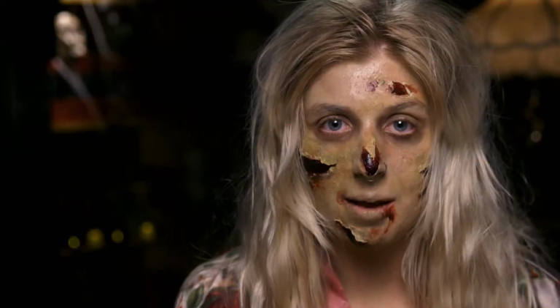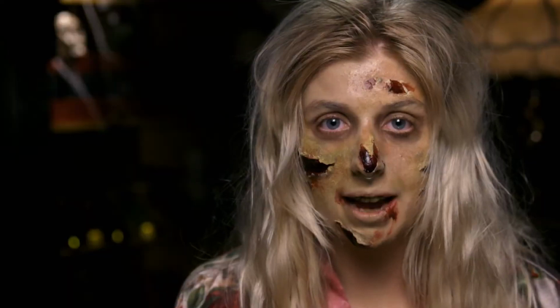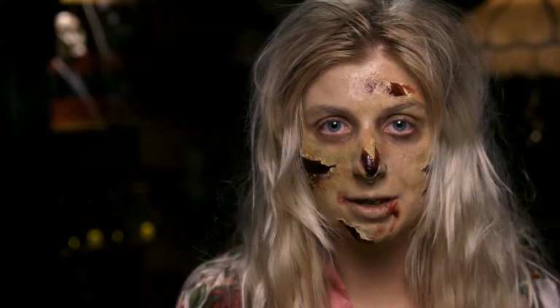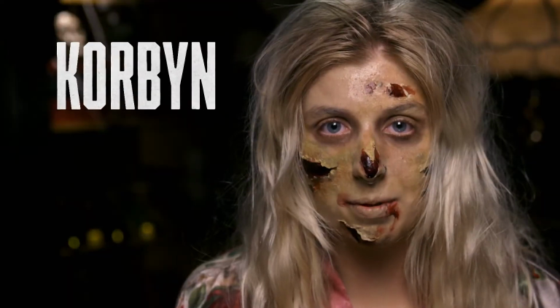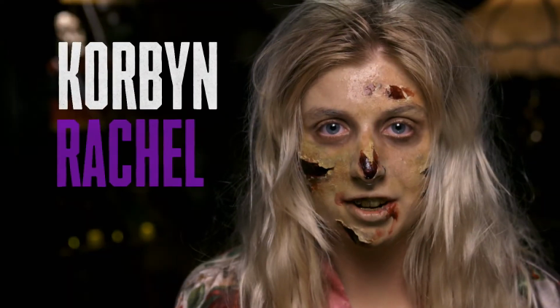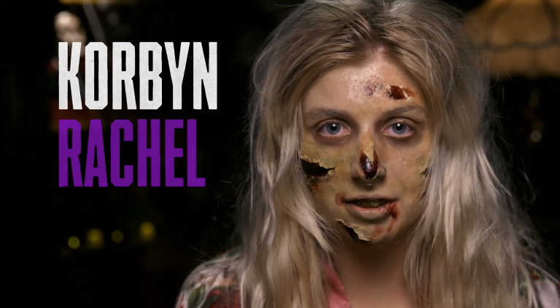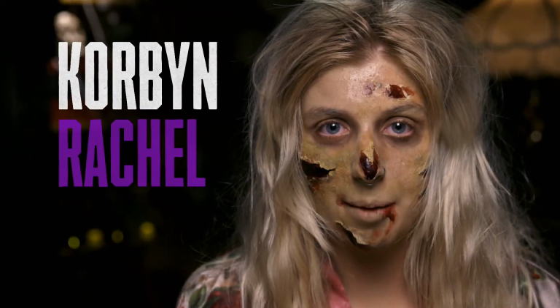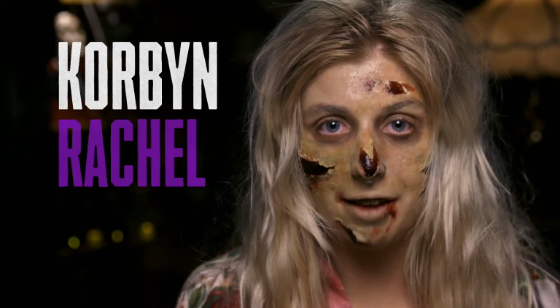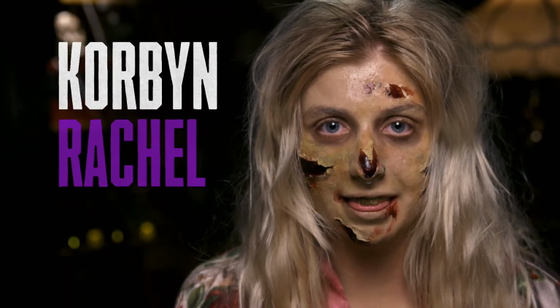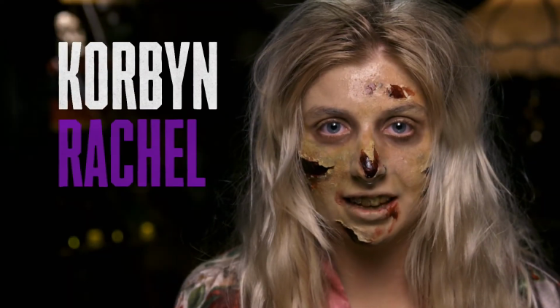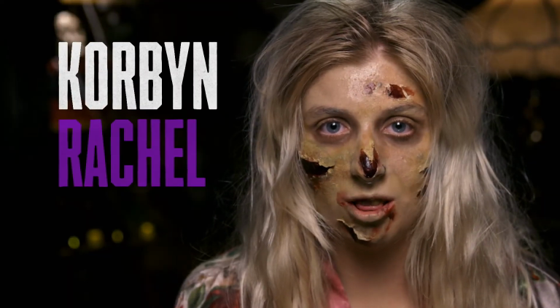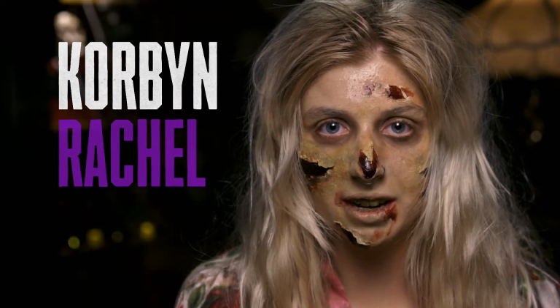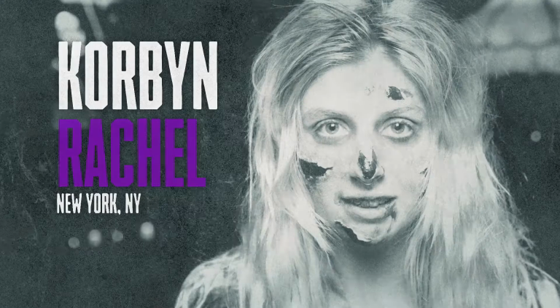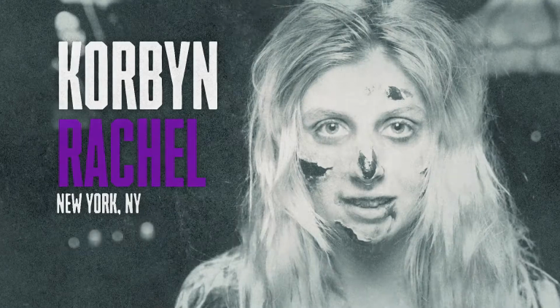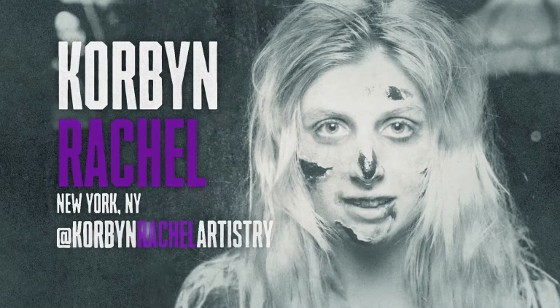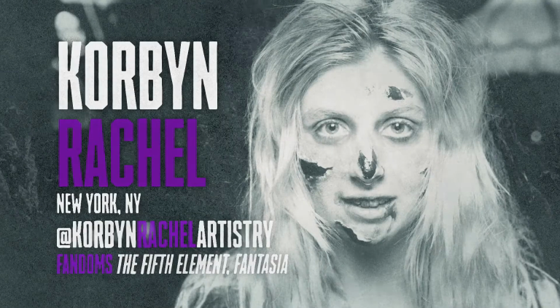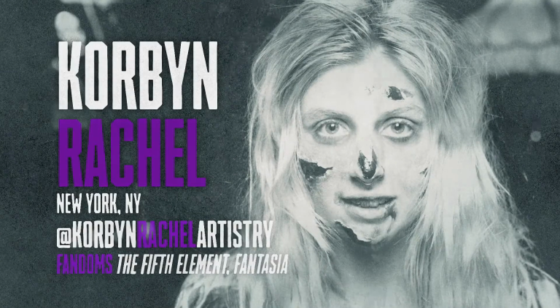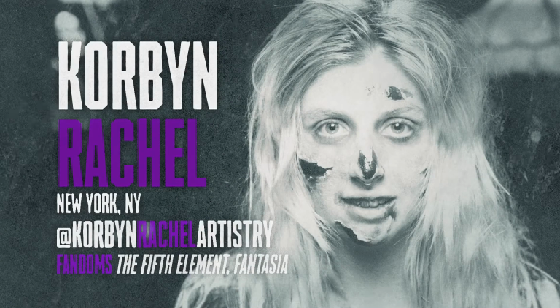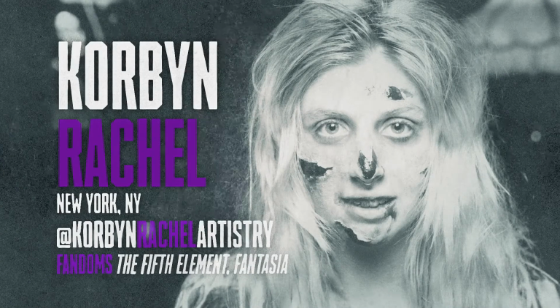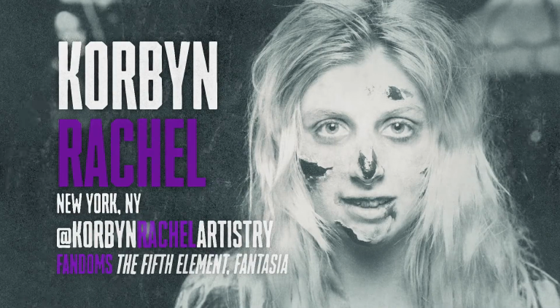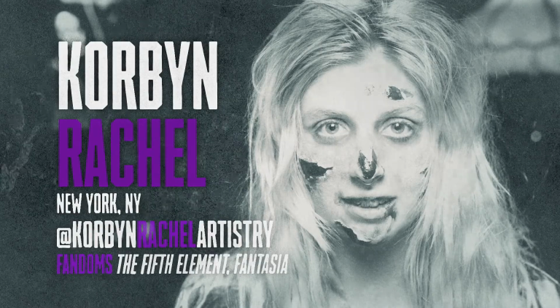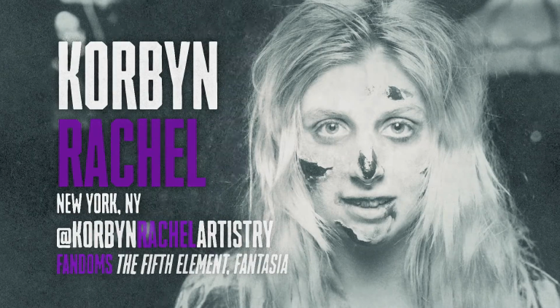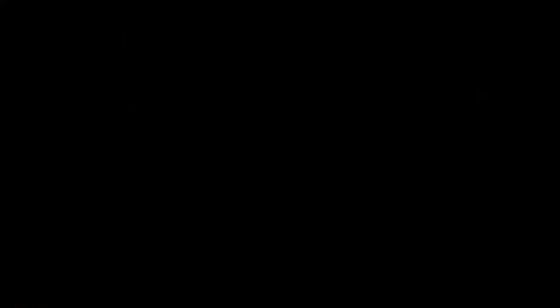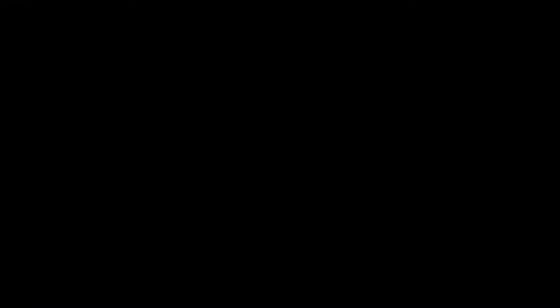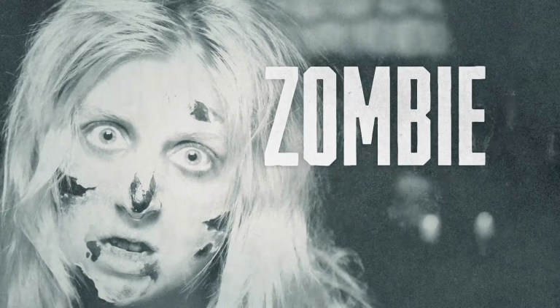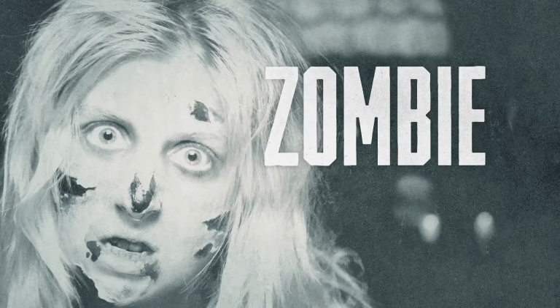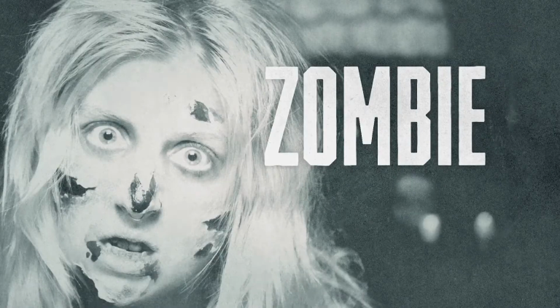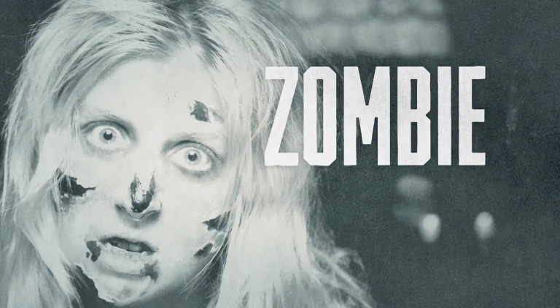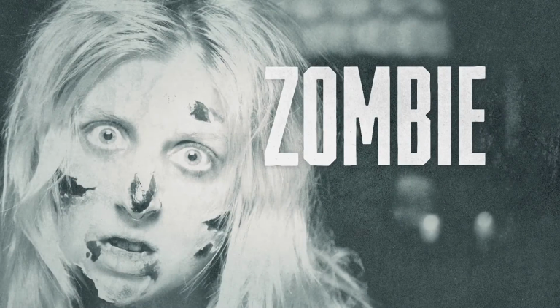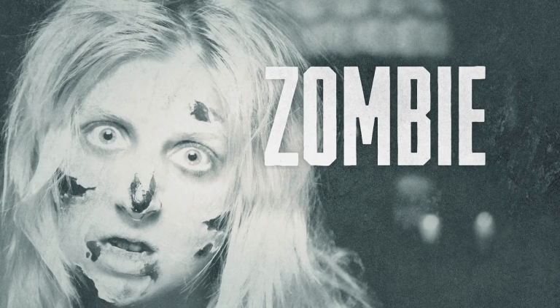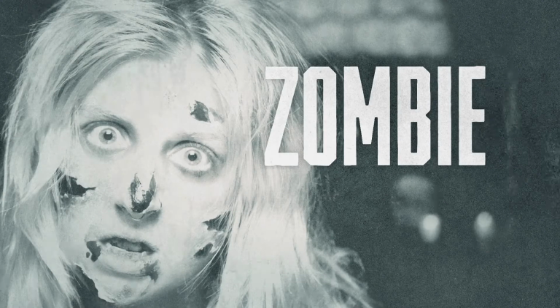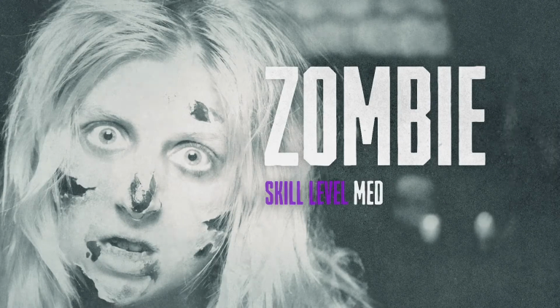My name is Corbin Rachel. My favorite thing is Halloween. Today I'll be showing you how to become a newly turned zombie.